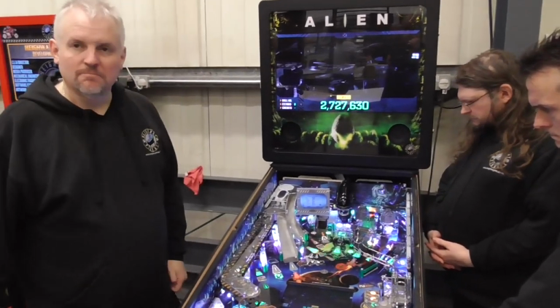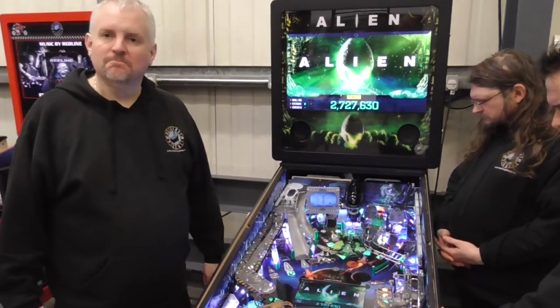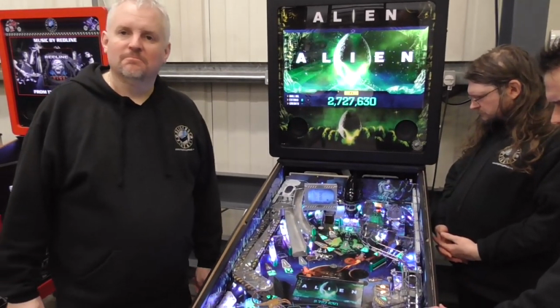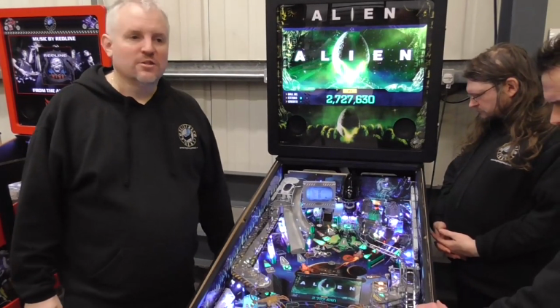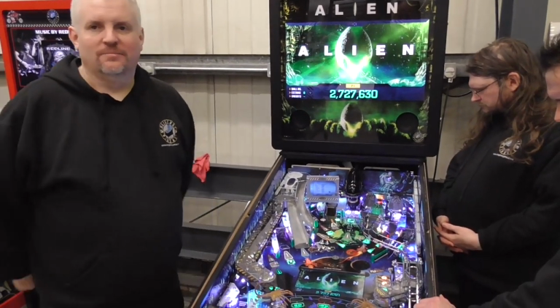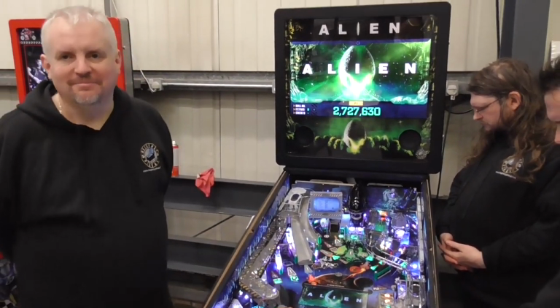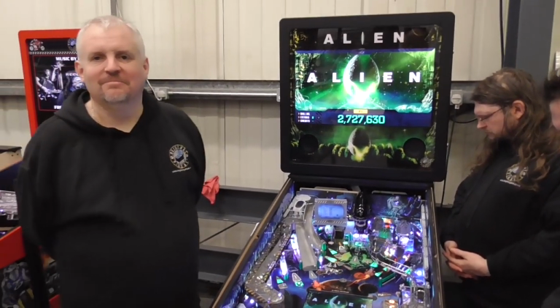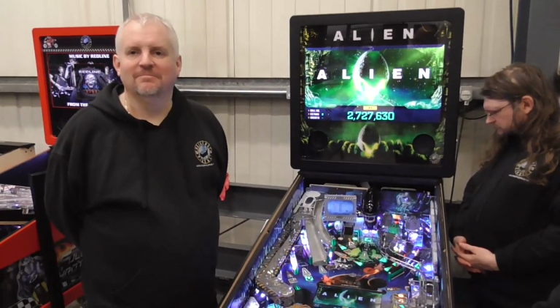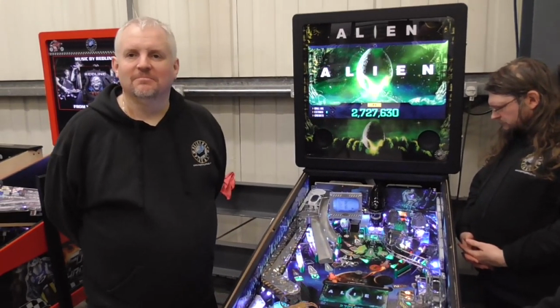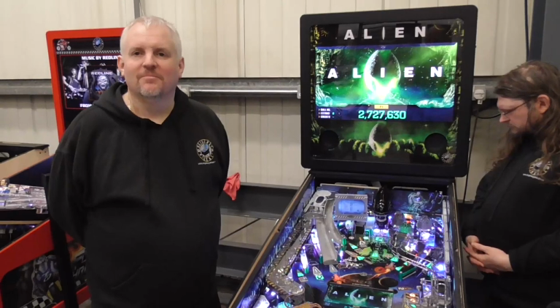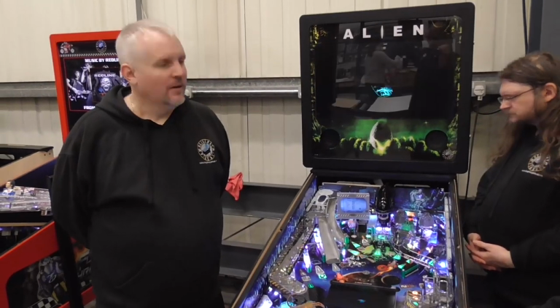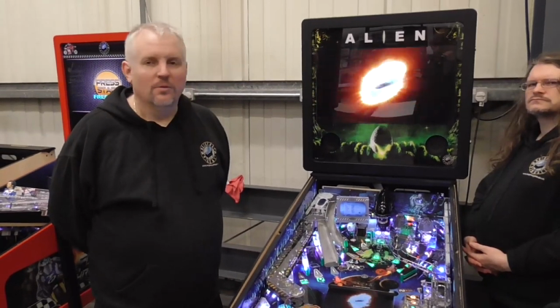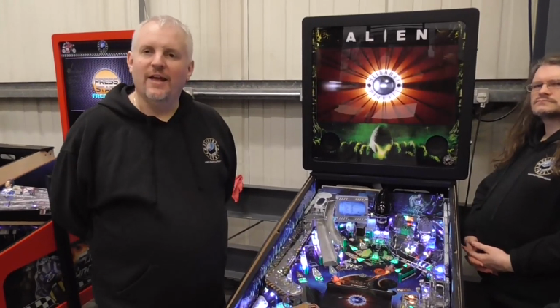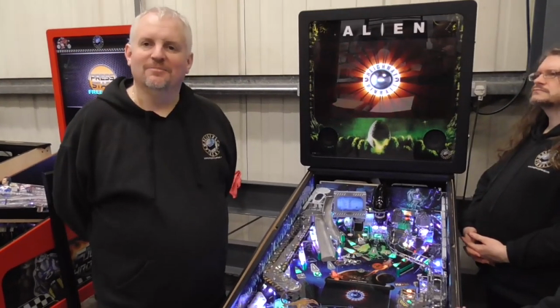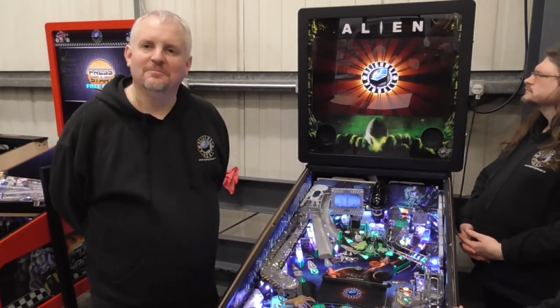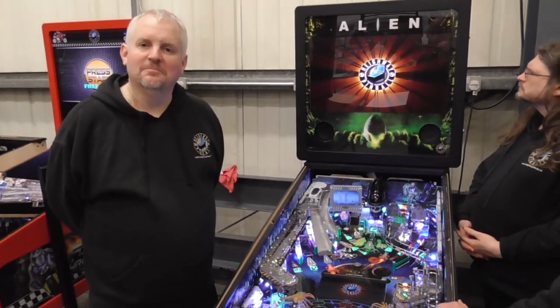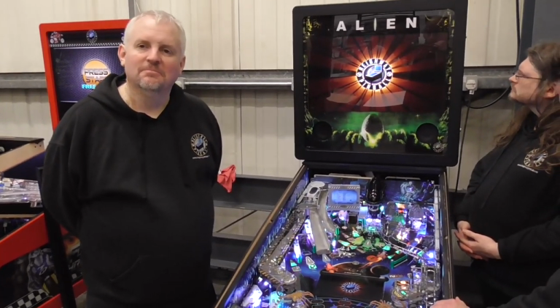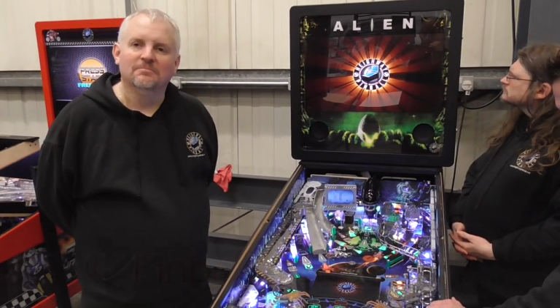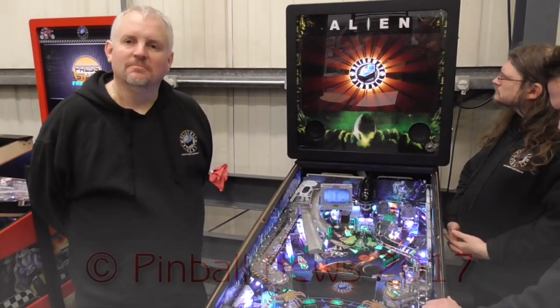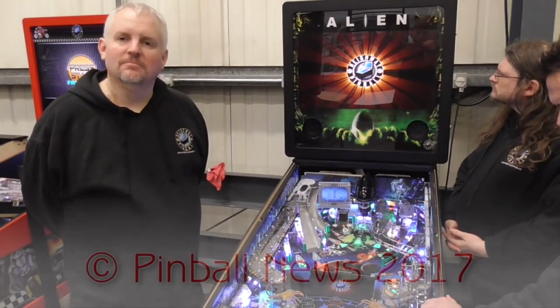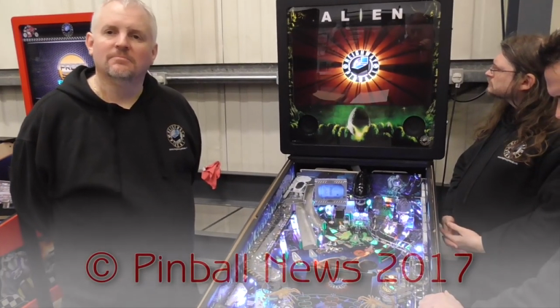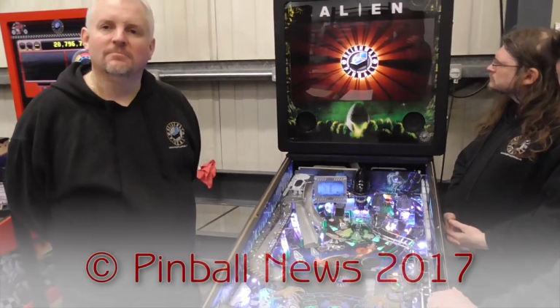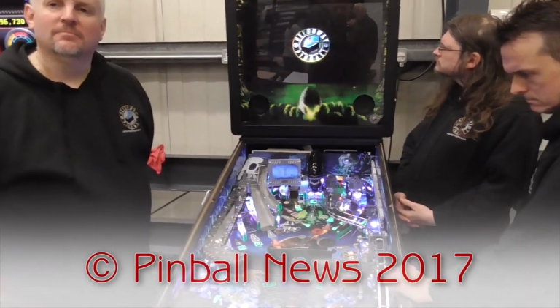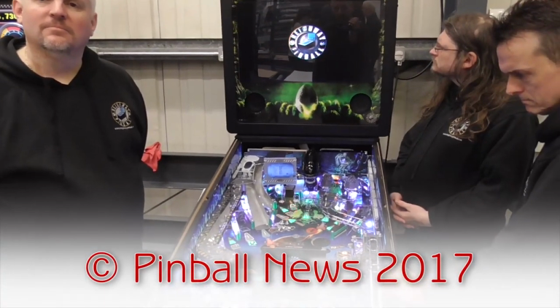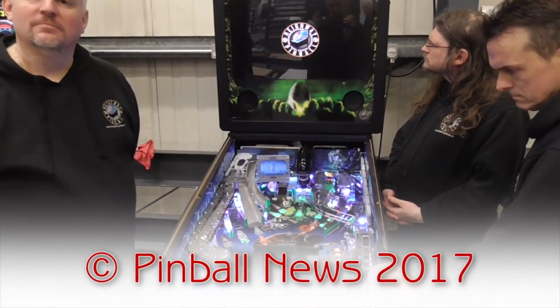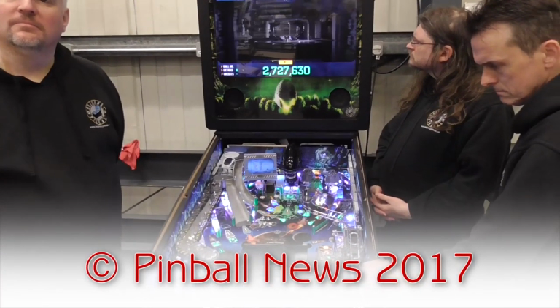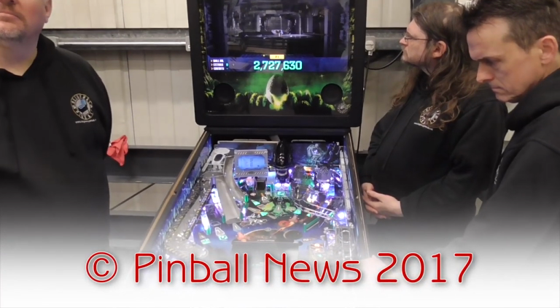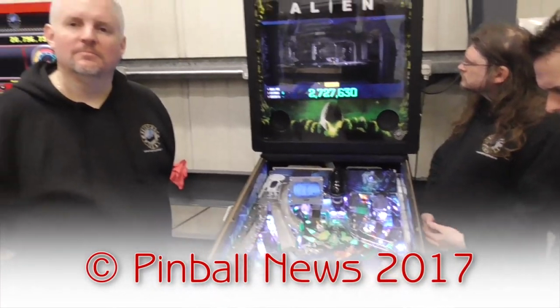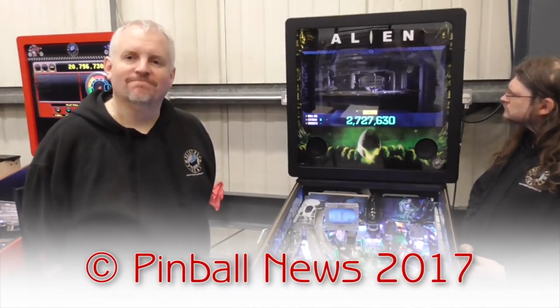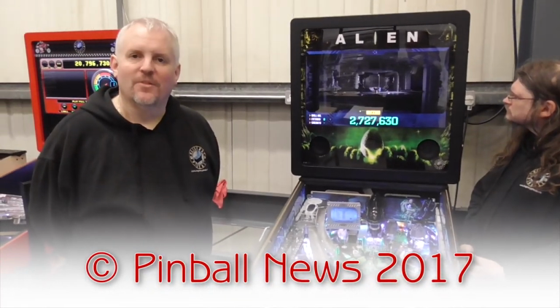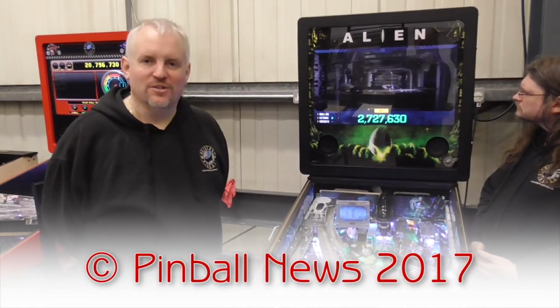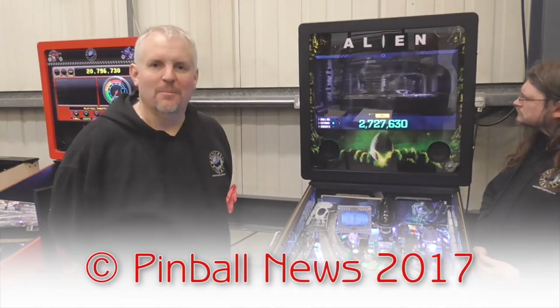Well, thank you very much indeed, Andrew, for showing us all around the factory. It's a pleasure. And you'll be appearing at the Texas Pinball Festival? I'll be there, yes. And I'm sure many other shows throughout the year where you'll get a chance to play Alien Pinball and experience the game for yourself. So thank you very much. Thank you very much. Bye-bye.